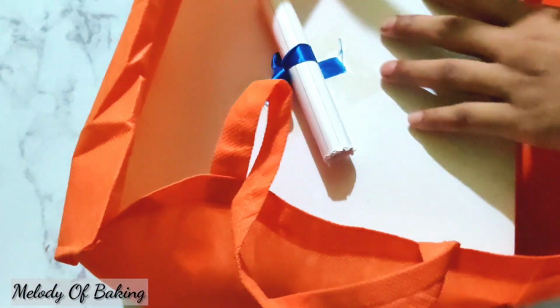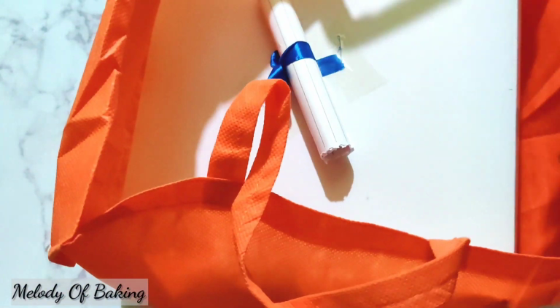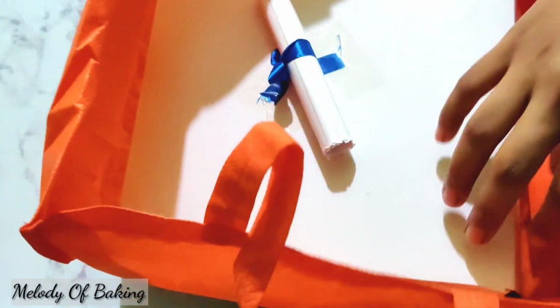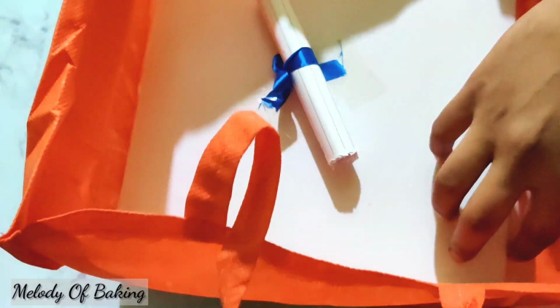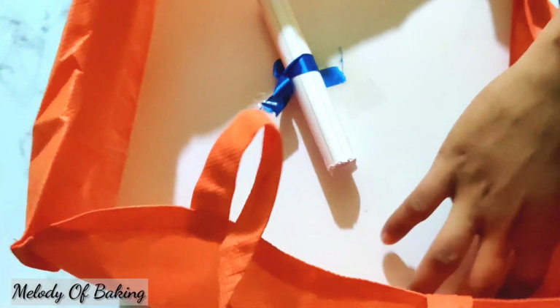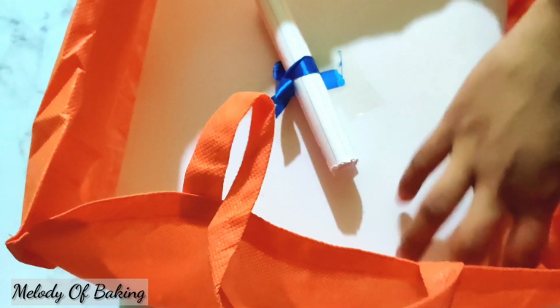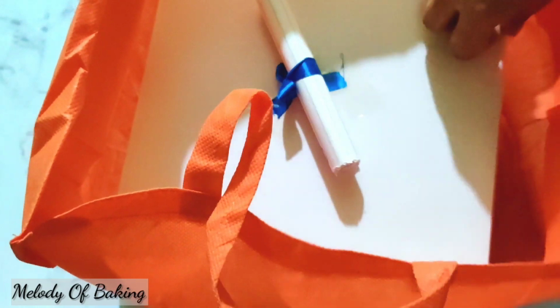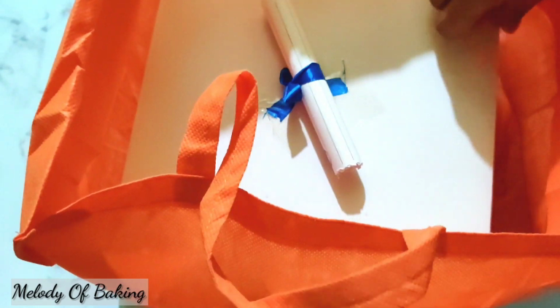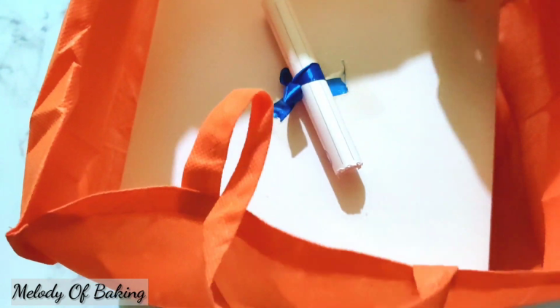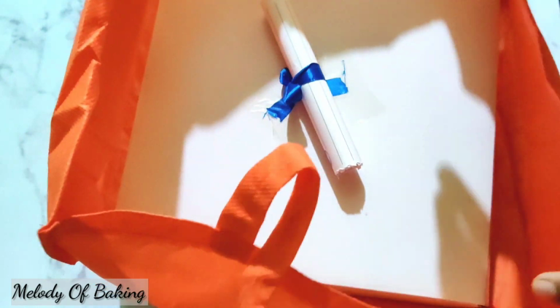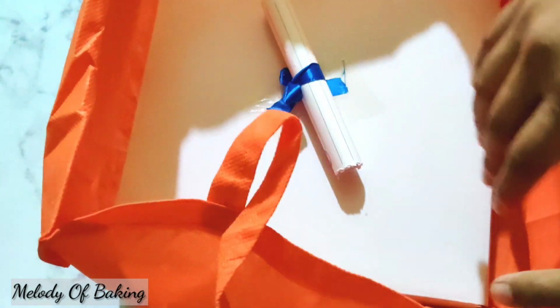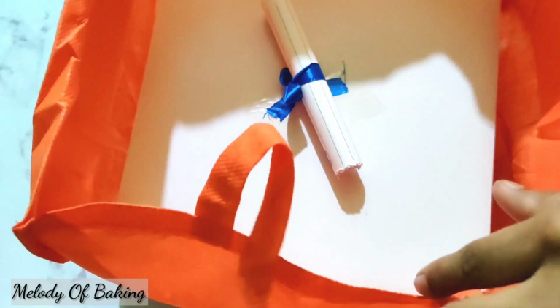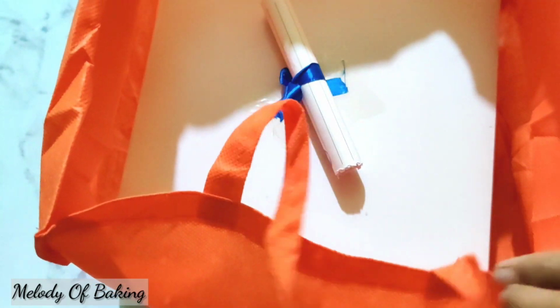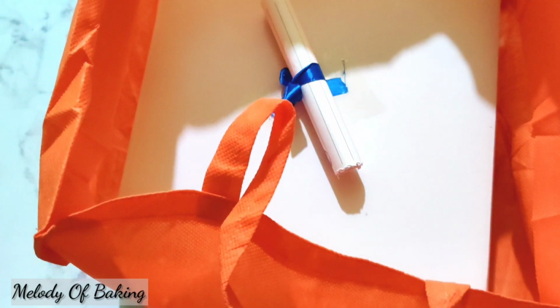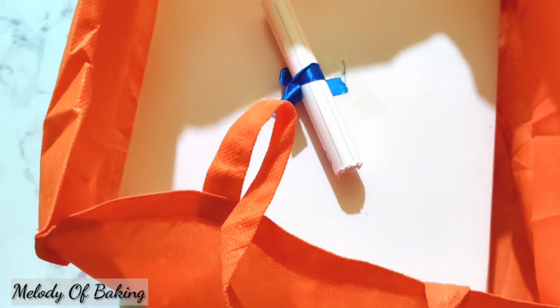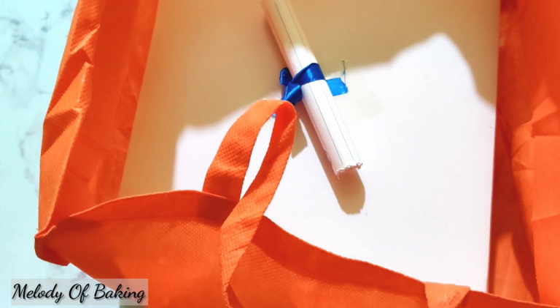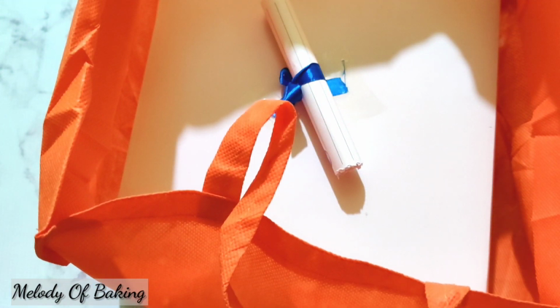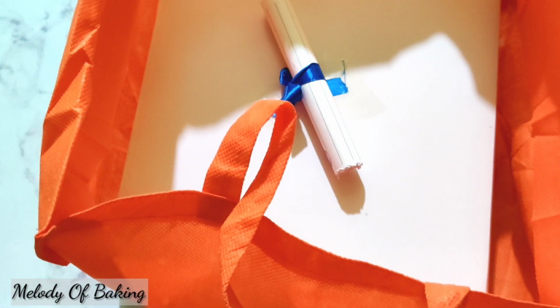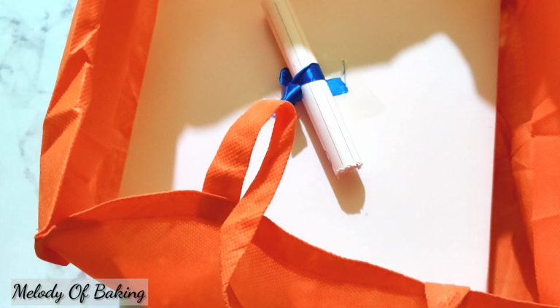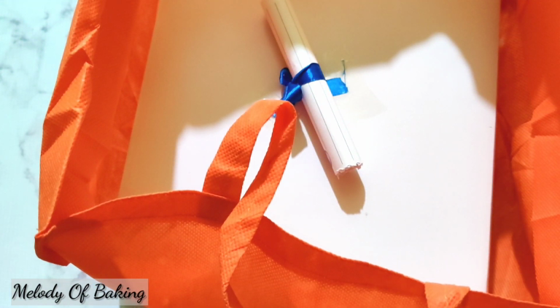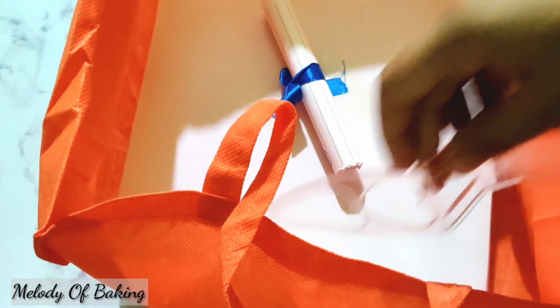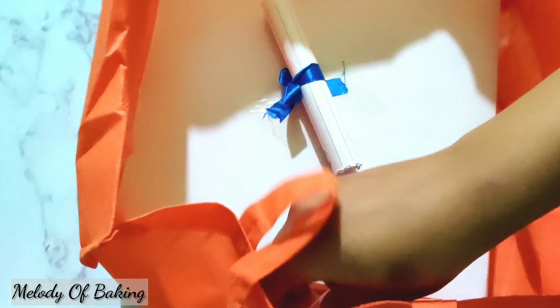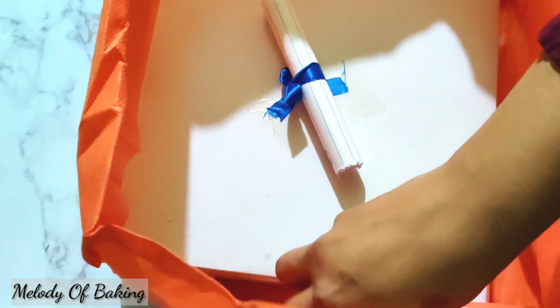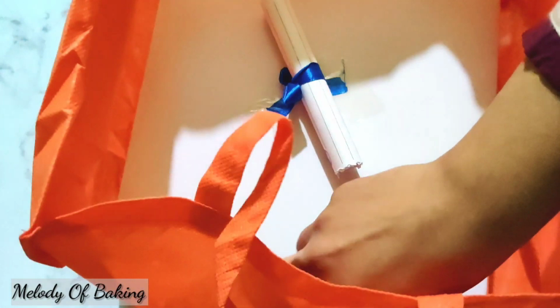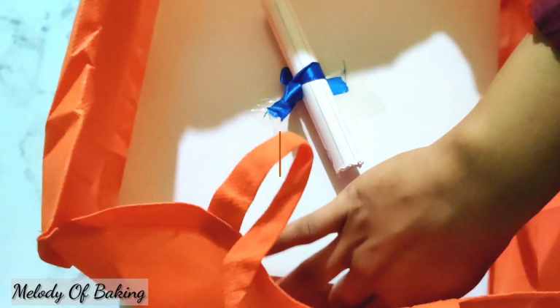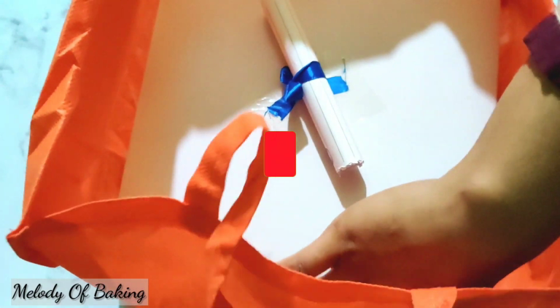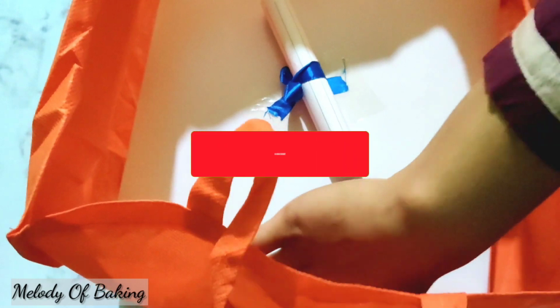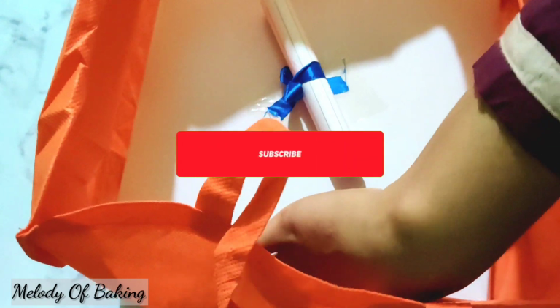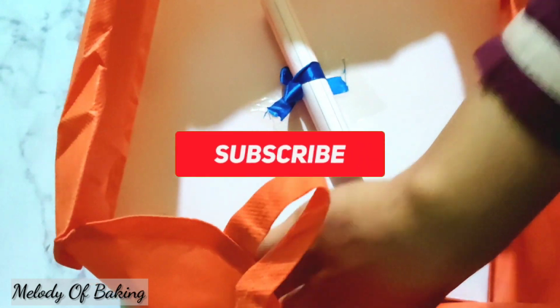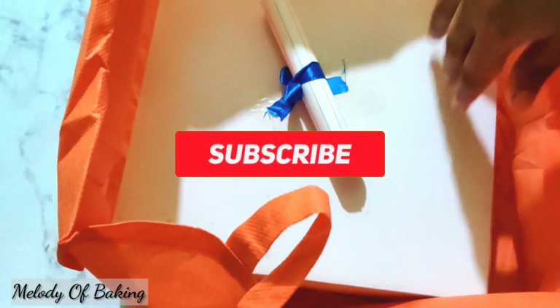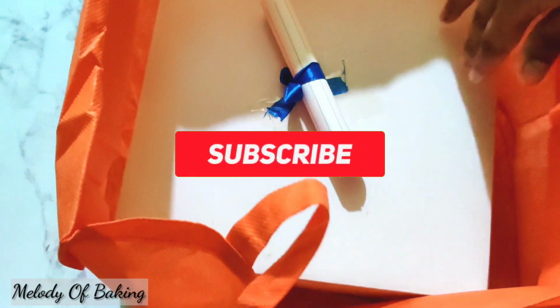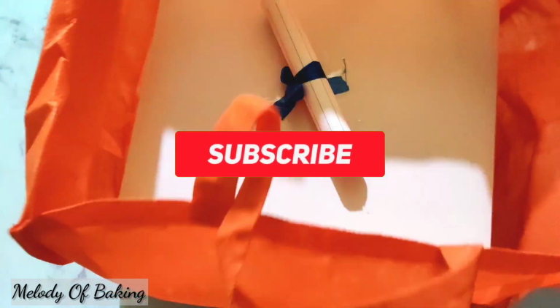The cake is very nice to get to the customer's hands. If you like to subscribe to our channel, please do not forget to subscribe. Thank you!